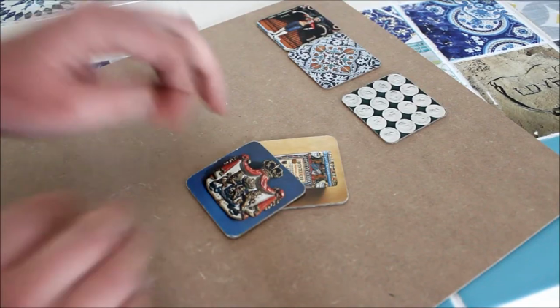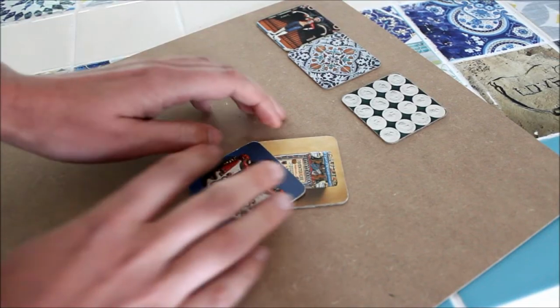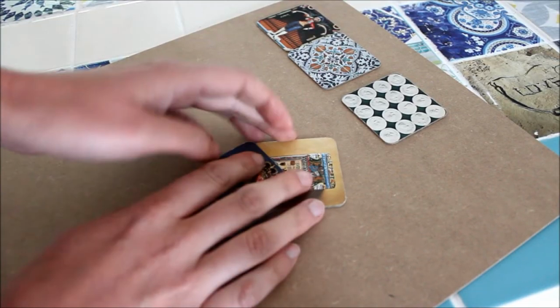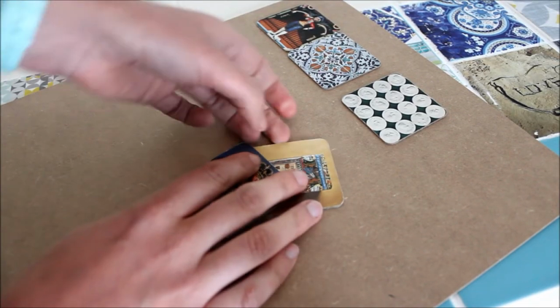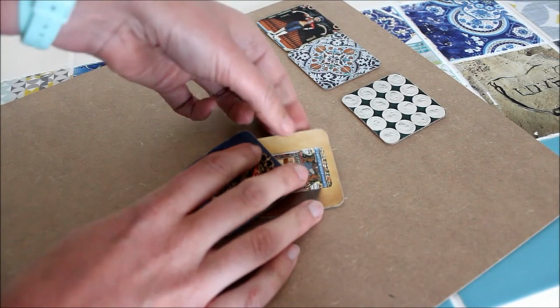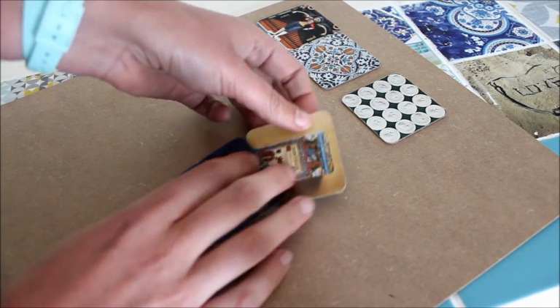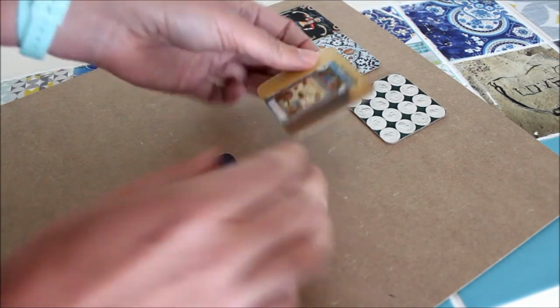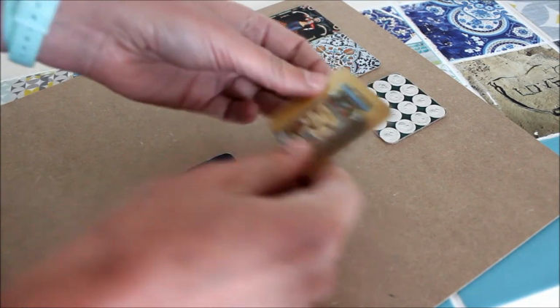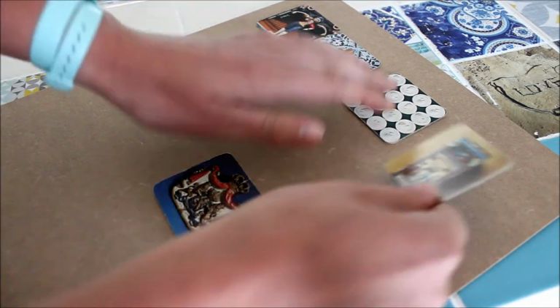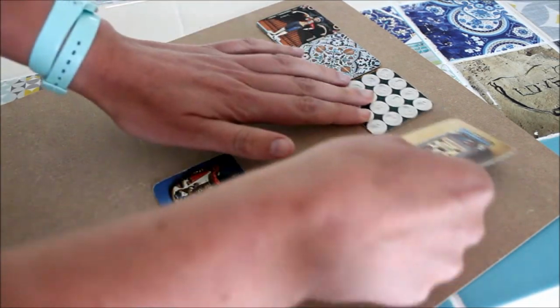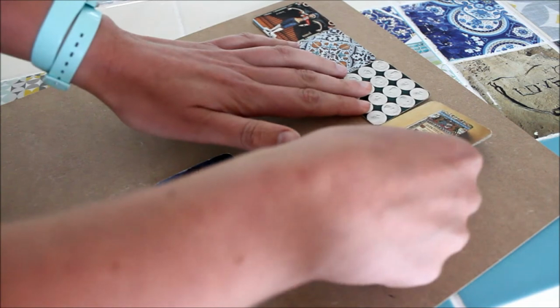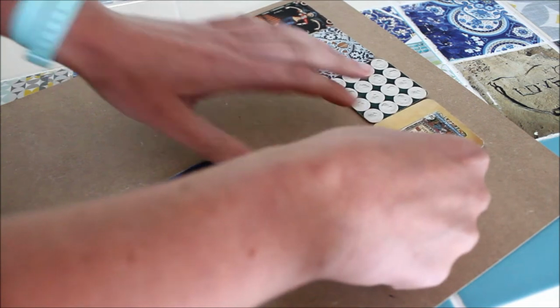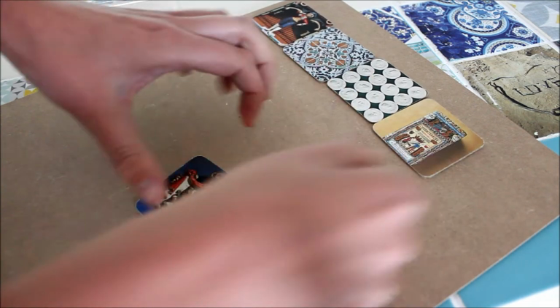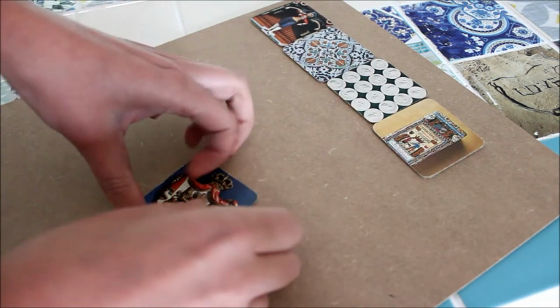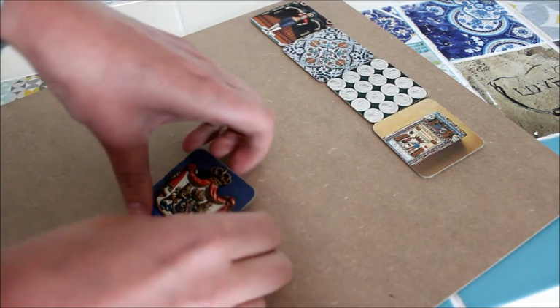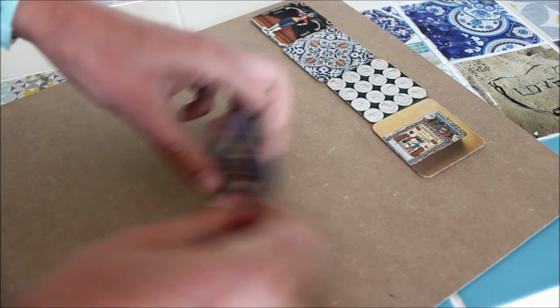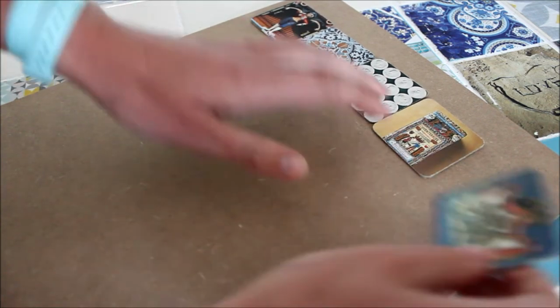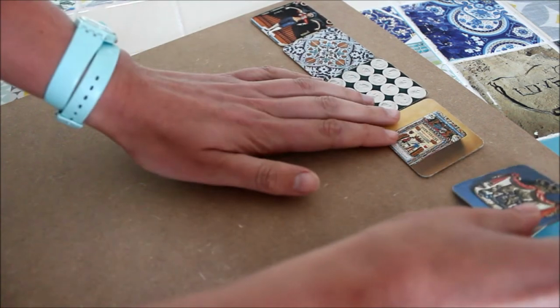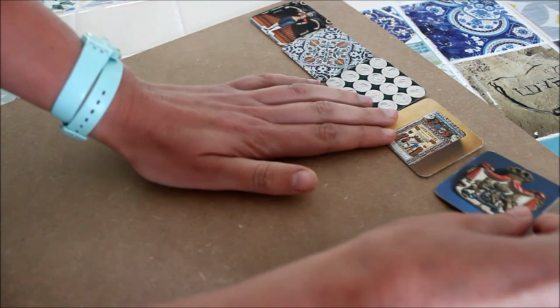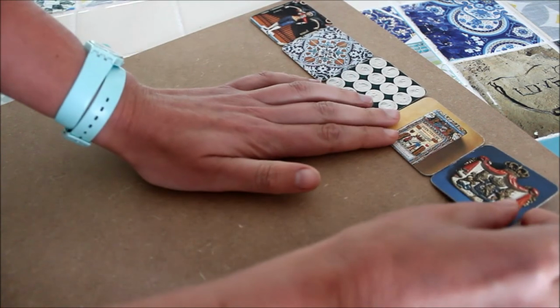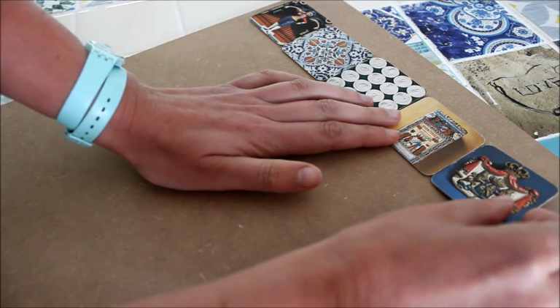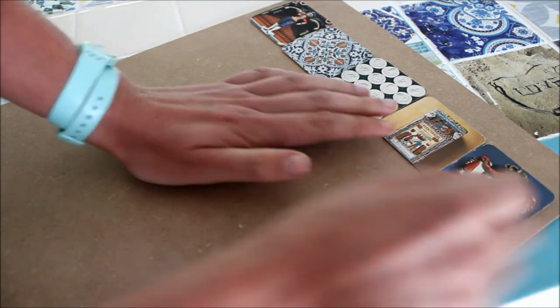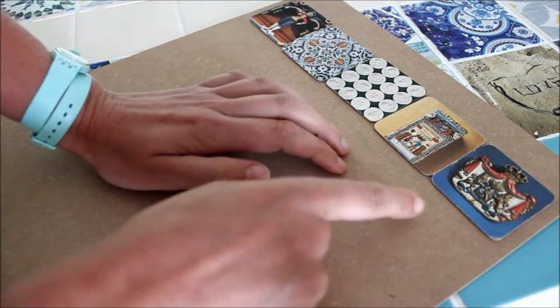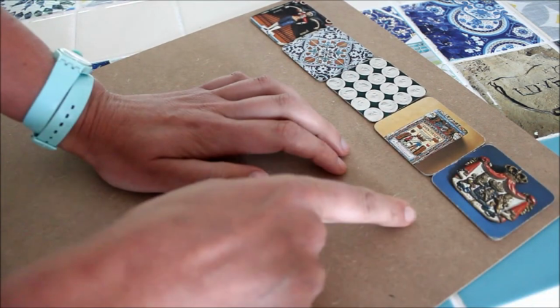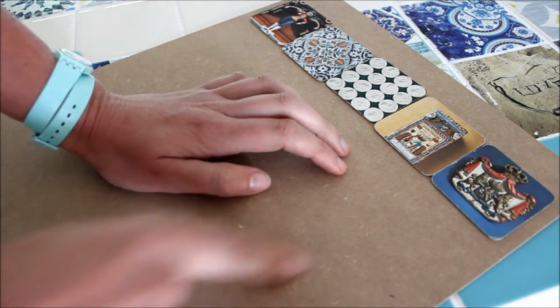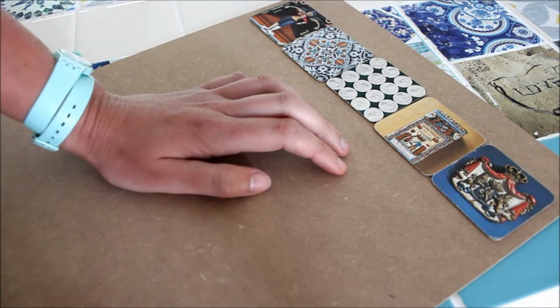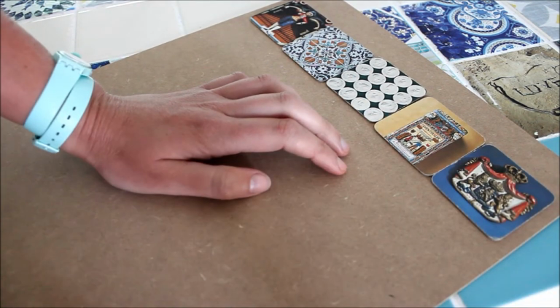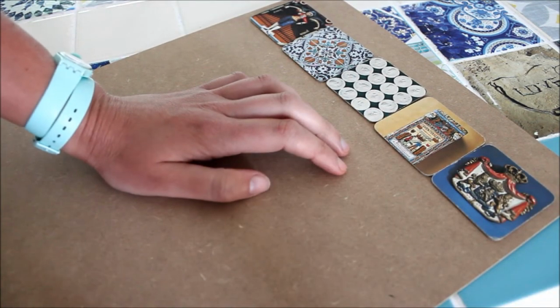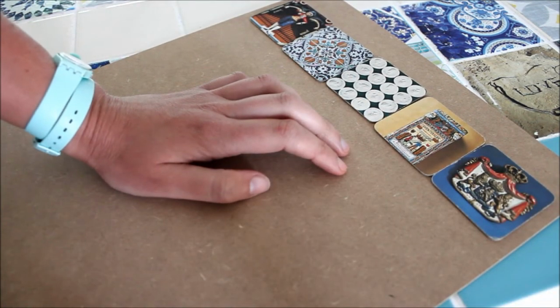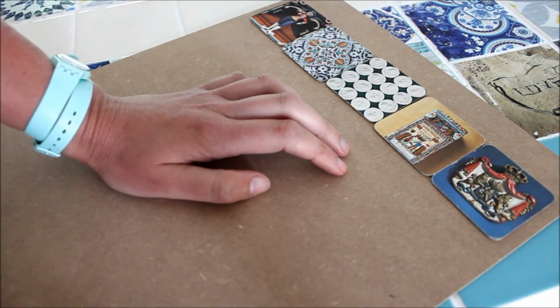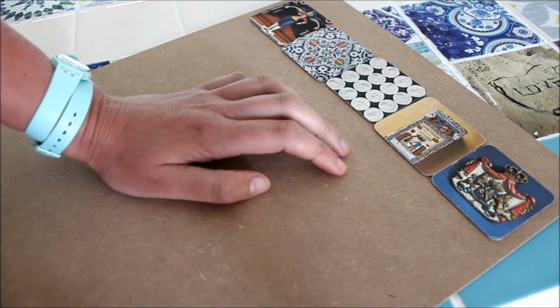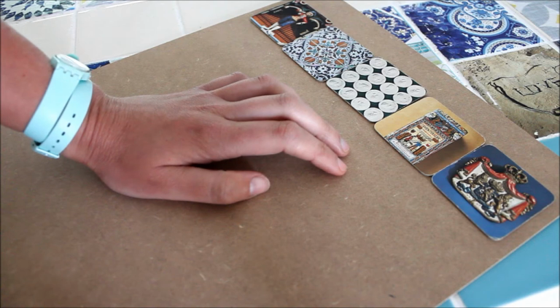Take the back out of your frame and calculate how many pieces you need. Mine is five wide and seven long, so I need 35 squares.